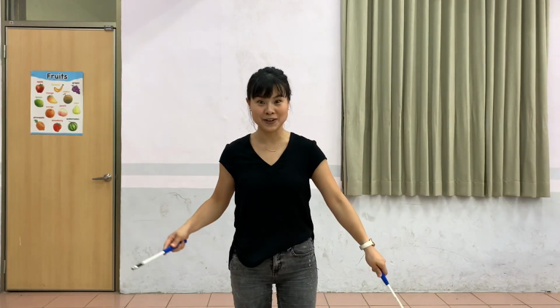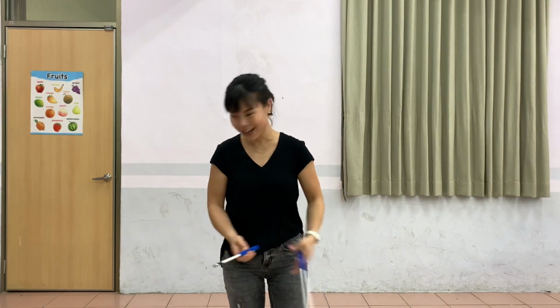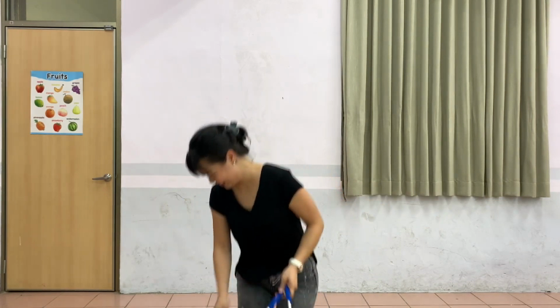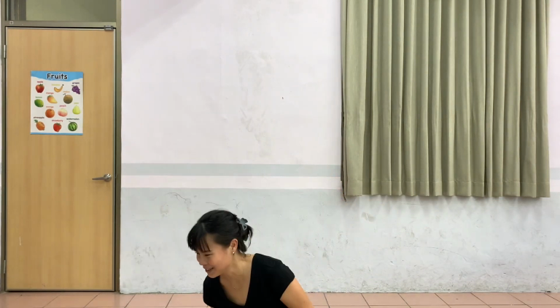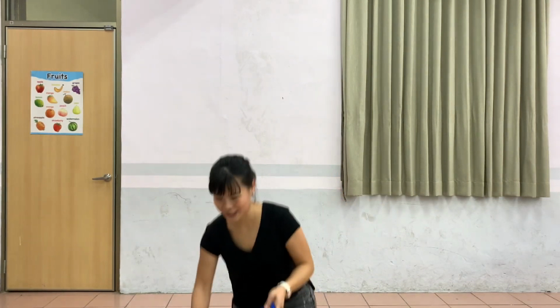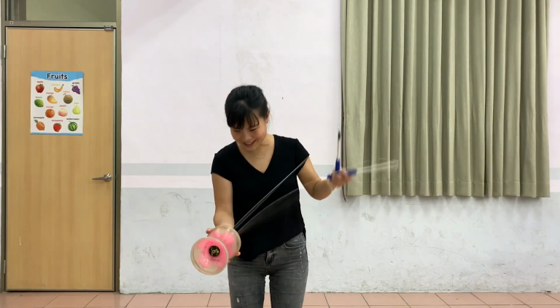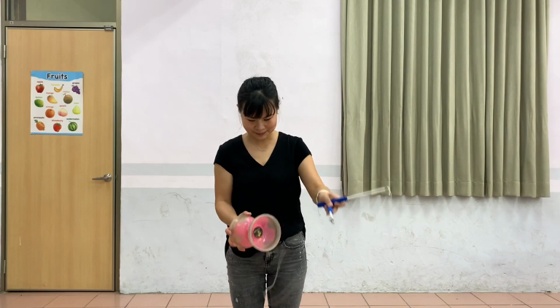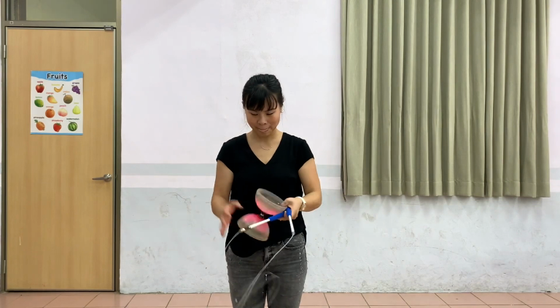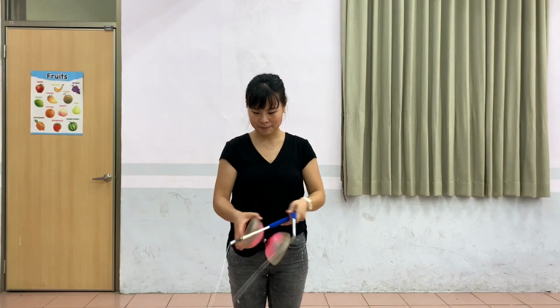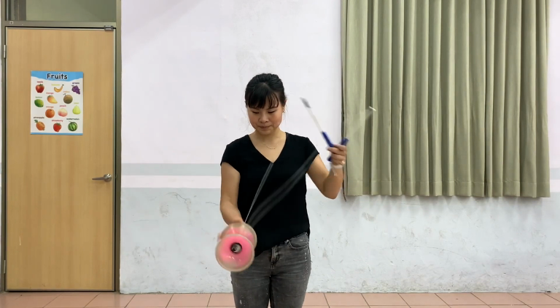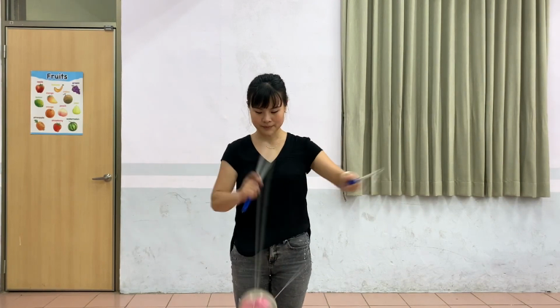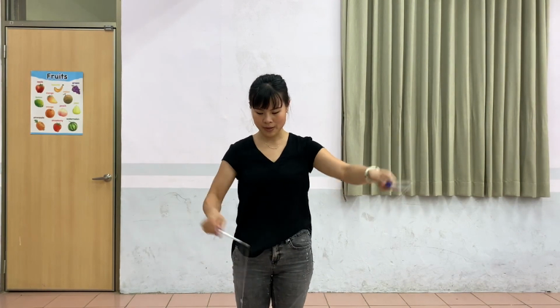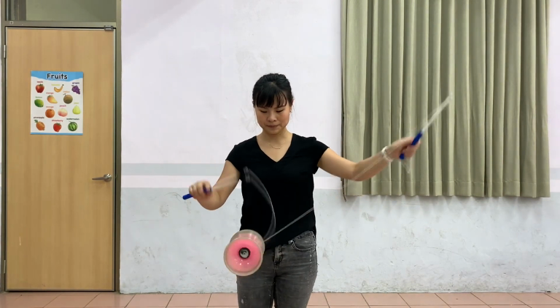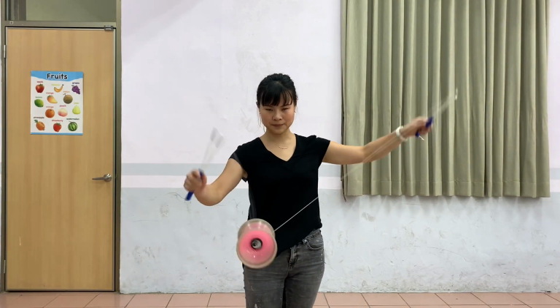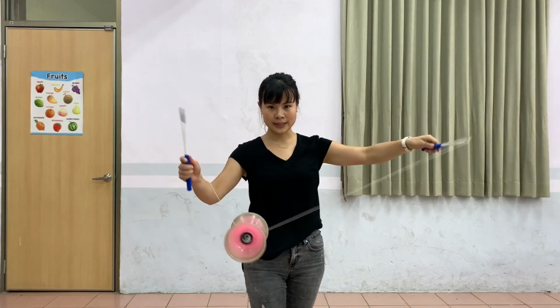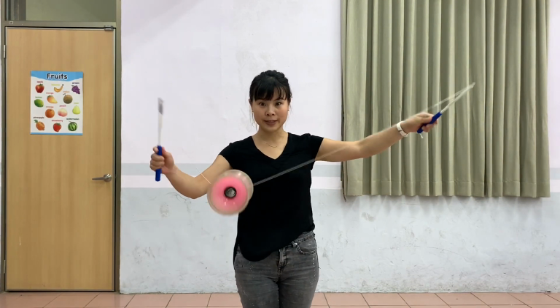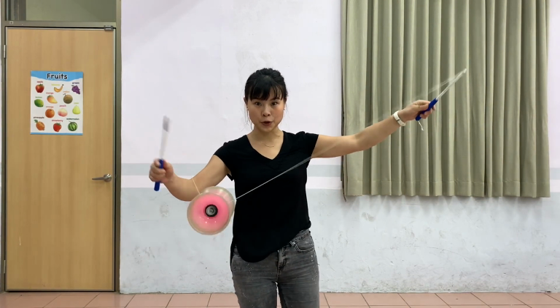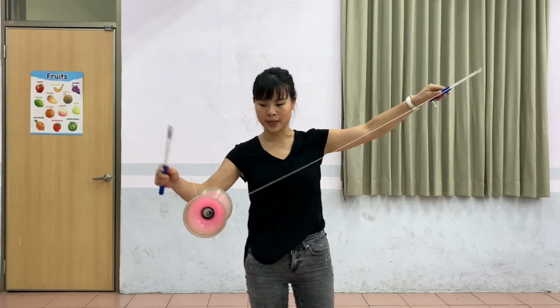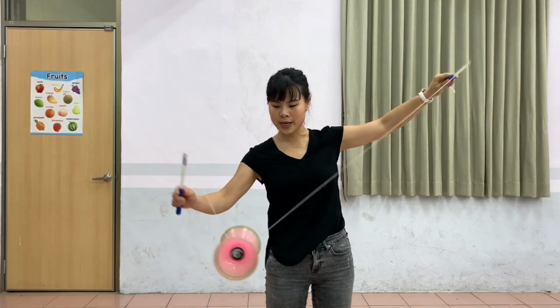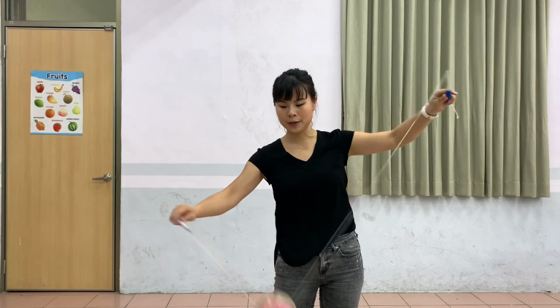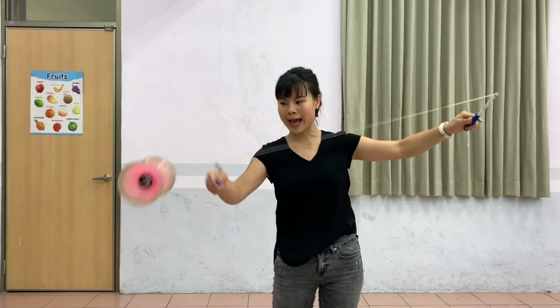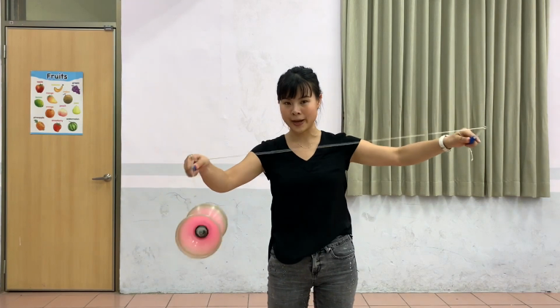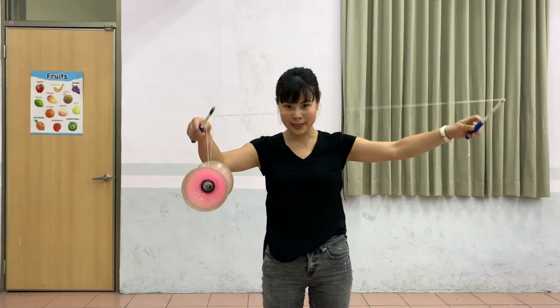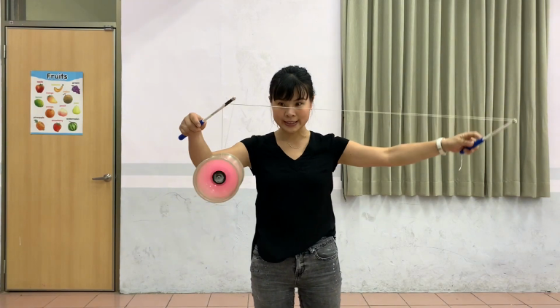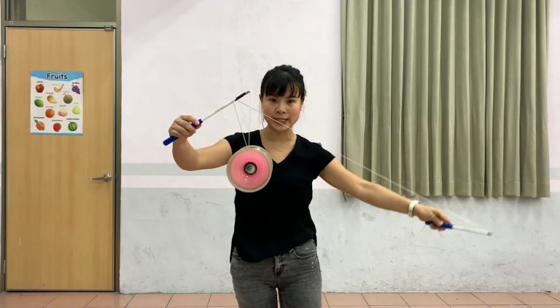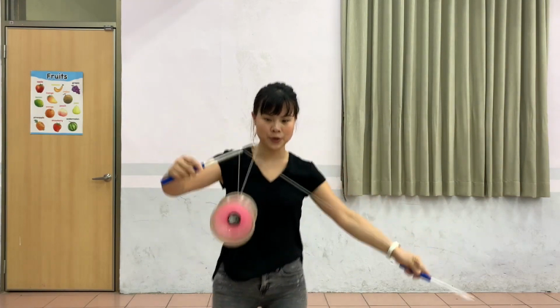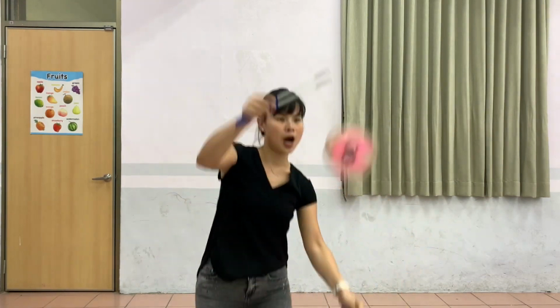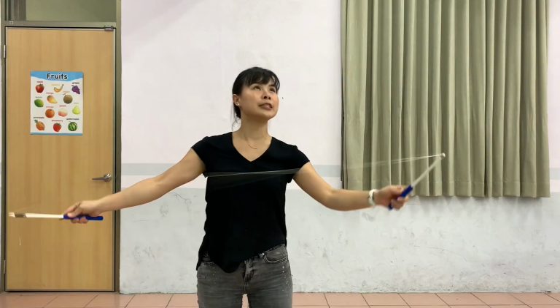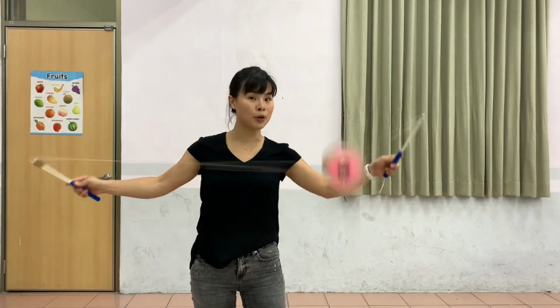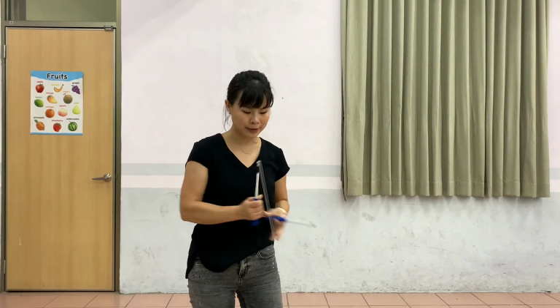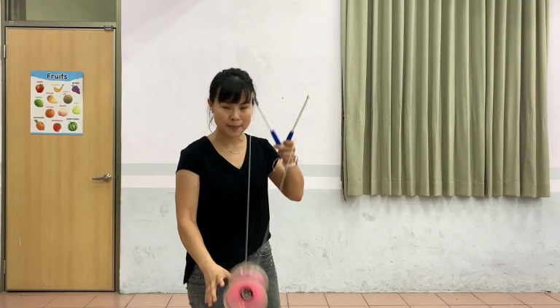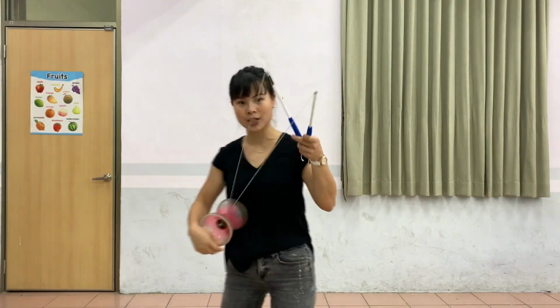And you can toss it. Now, there's a loop — you unloop it halfway. You can see the string, and you toss the Diablo out. That's the Magic Toss.